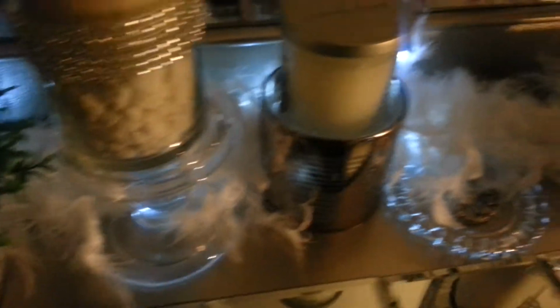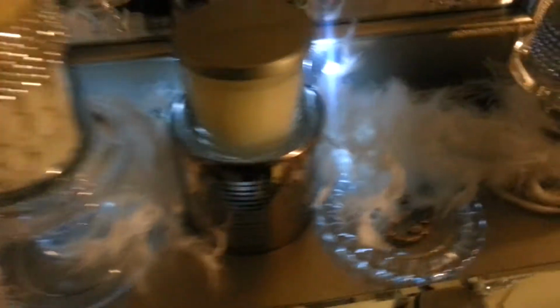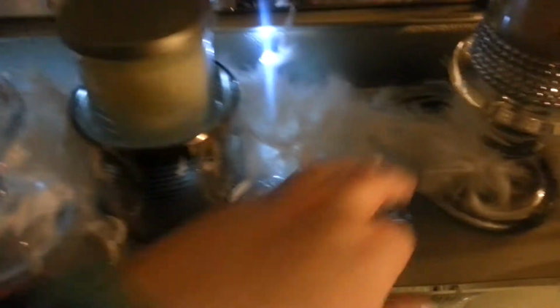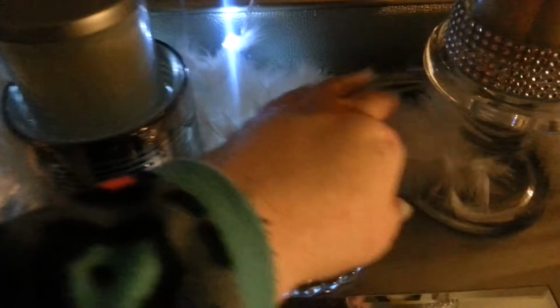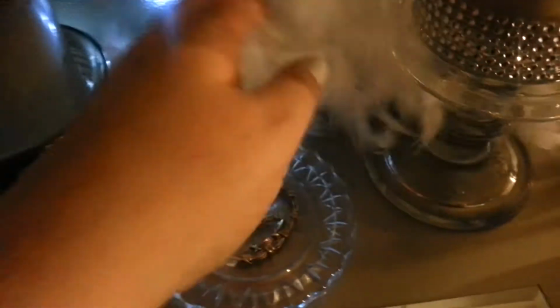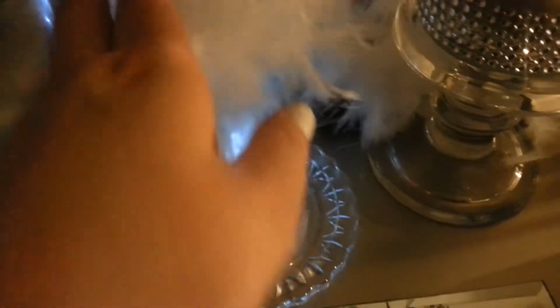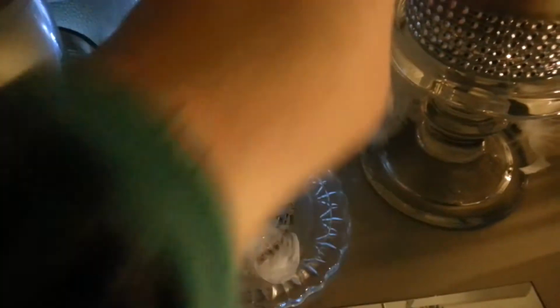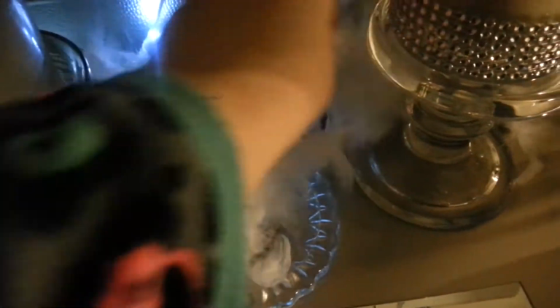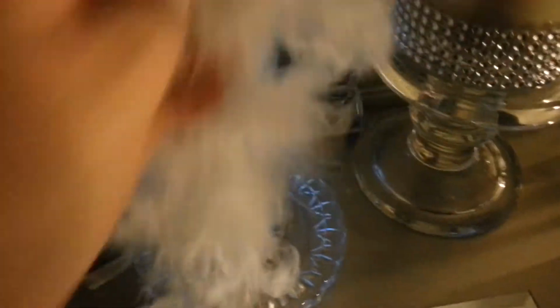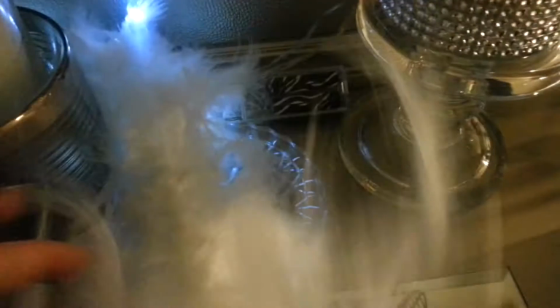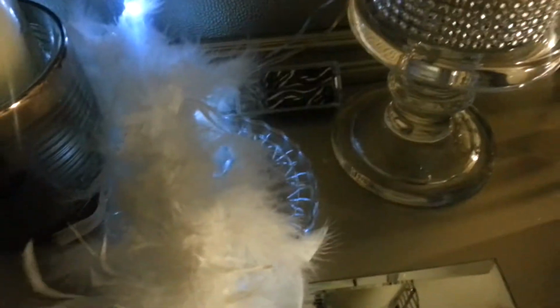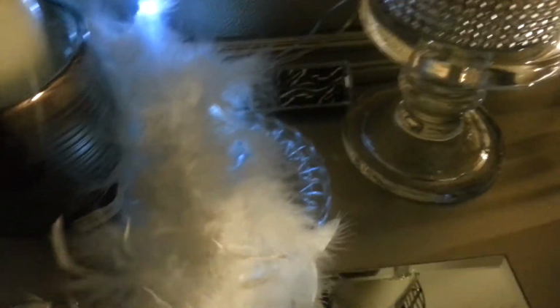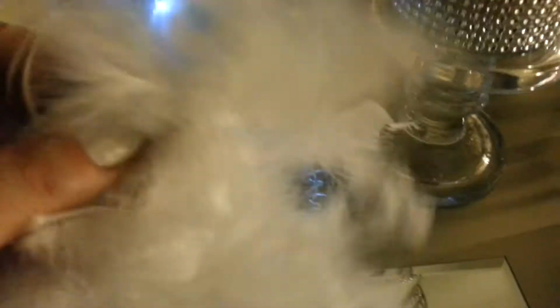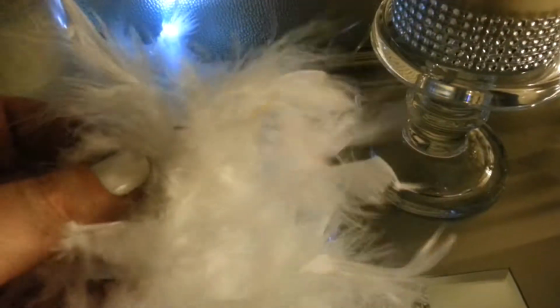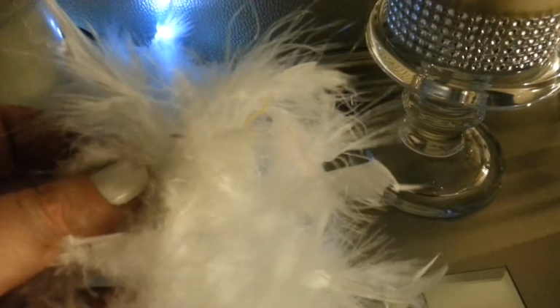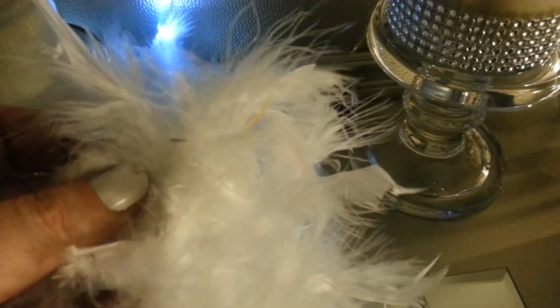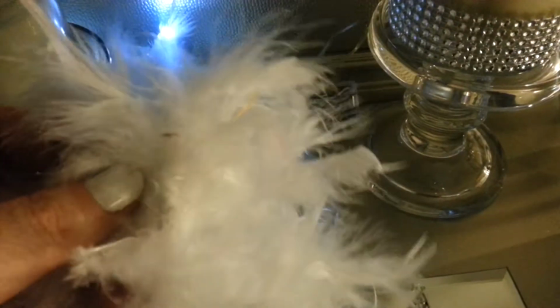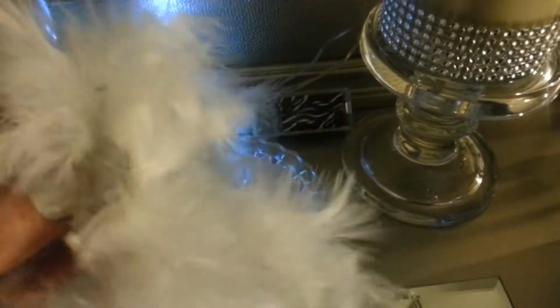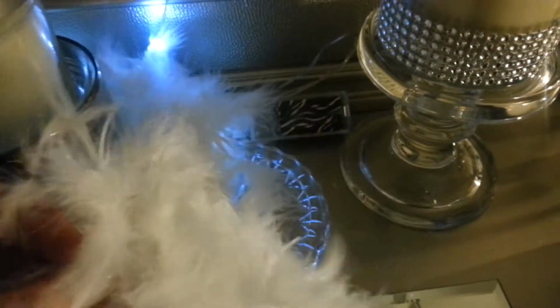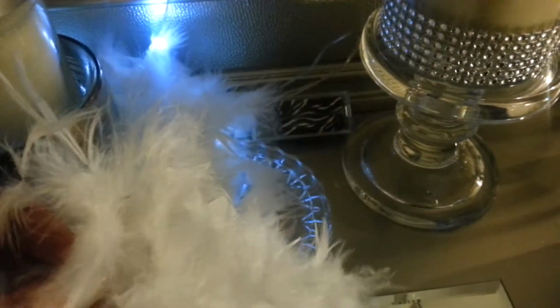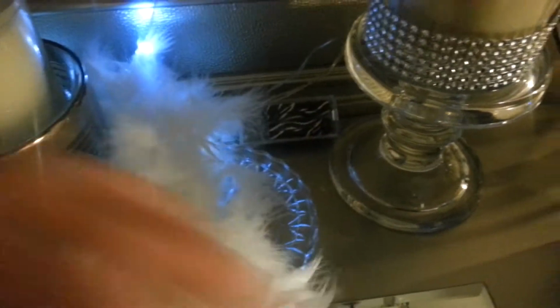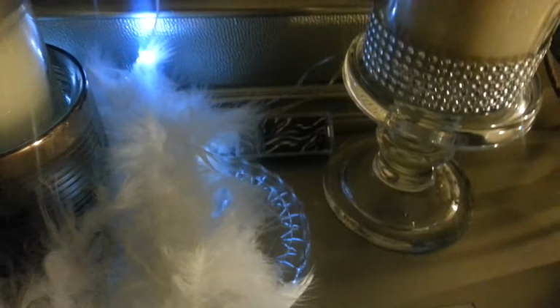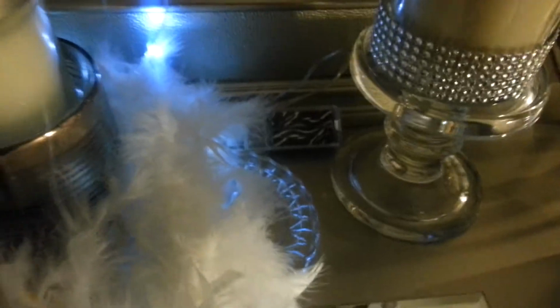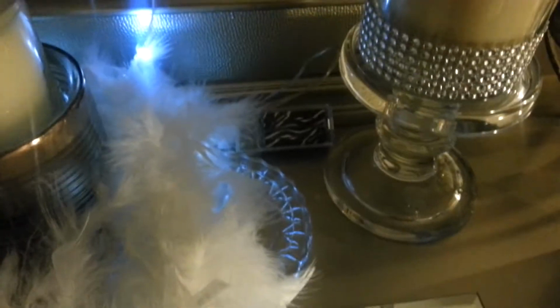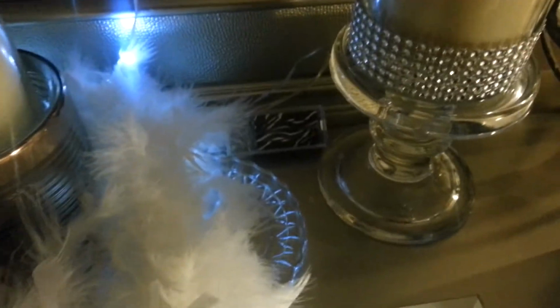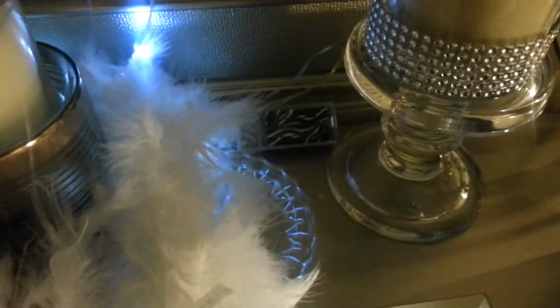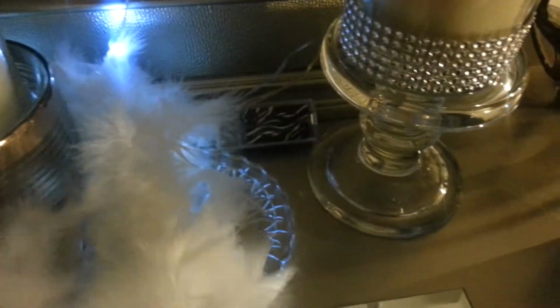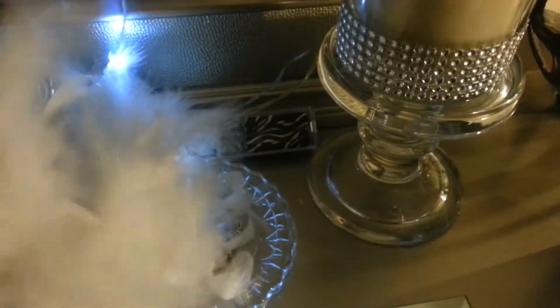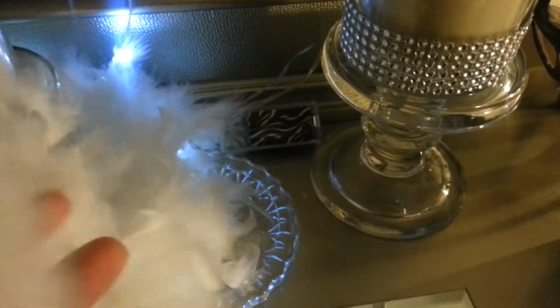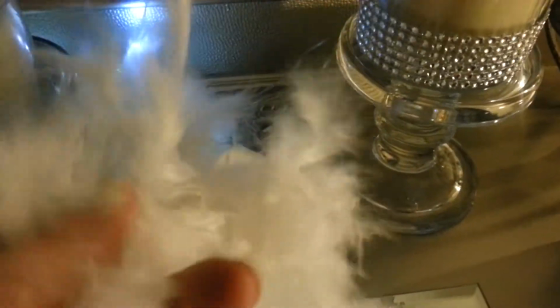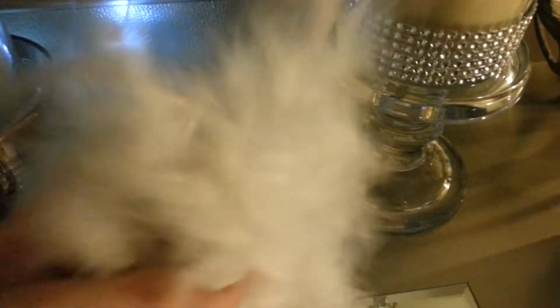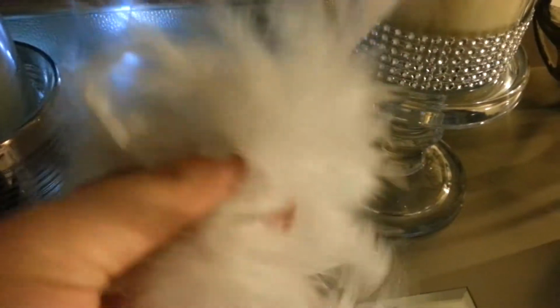I picked up one of these white feather boas today from Dollar Tree. I wasn't sure if I was going to use it for the baby shower or what I was going to do with it. They're very thin.